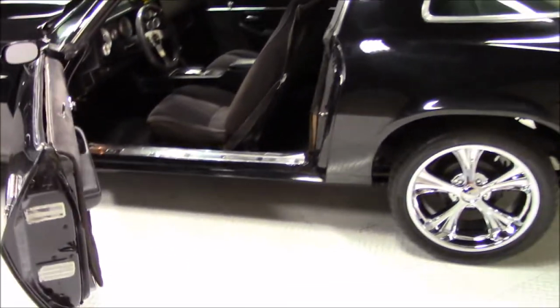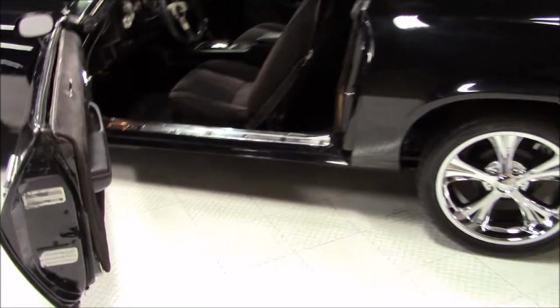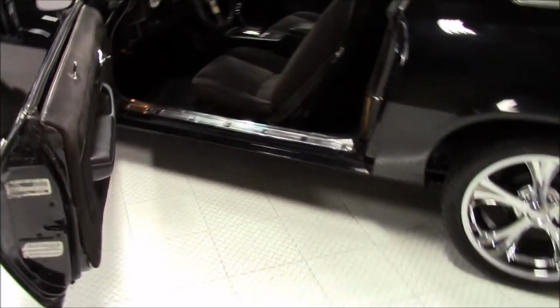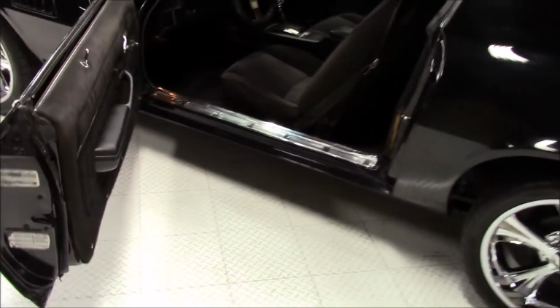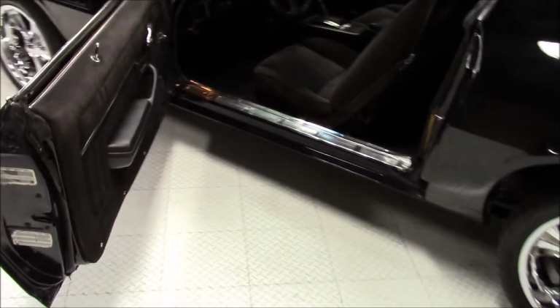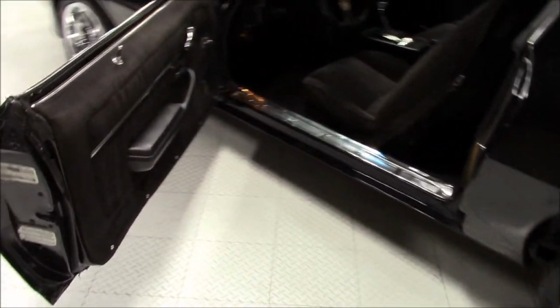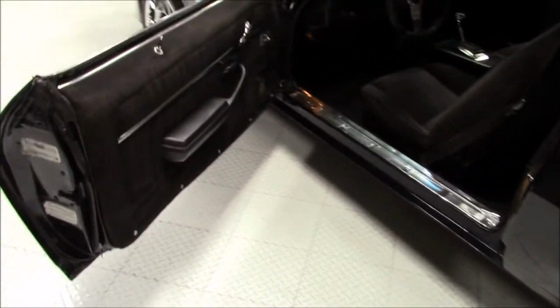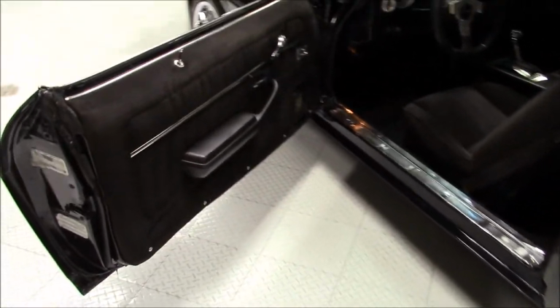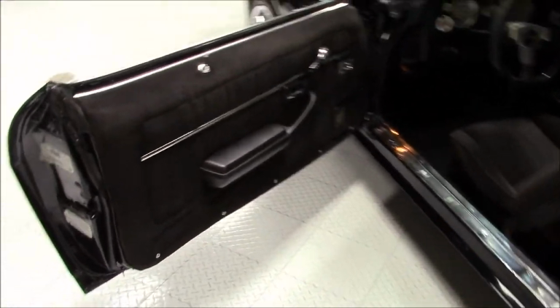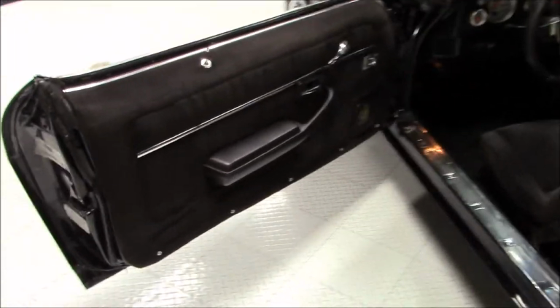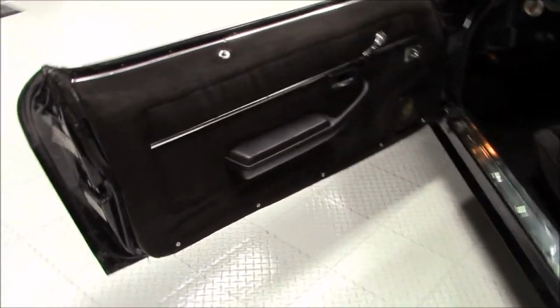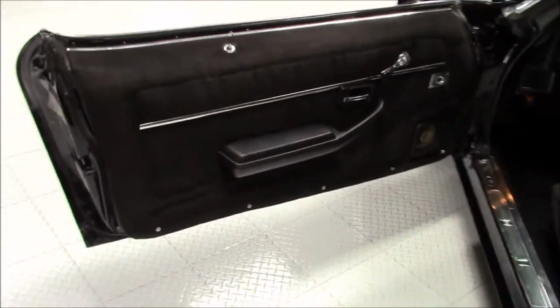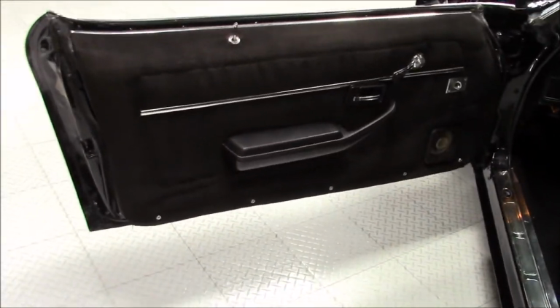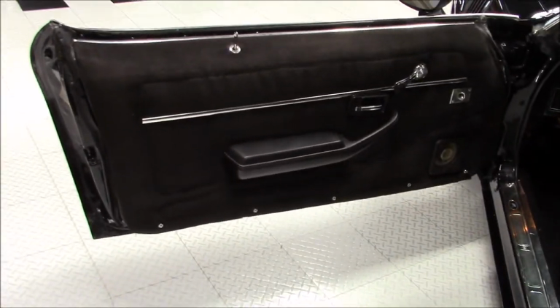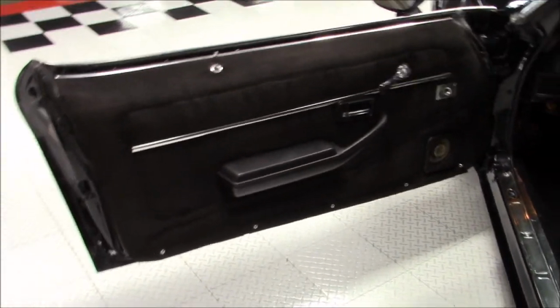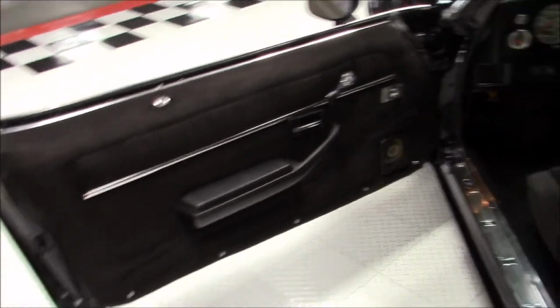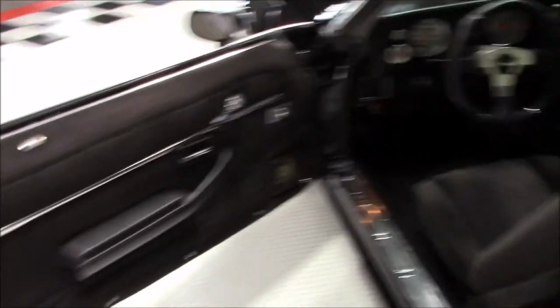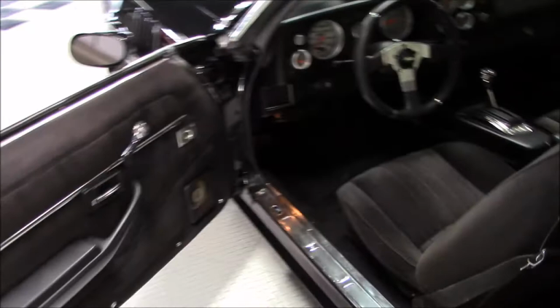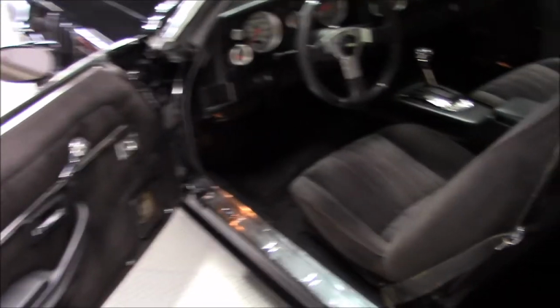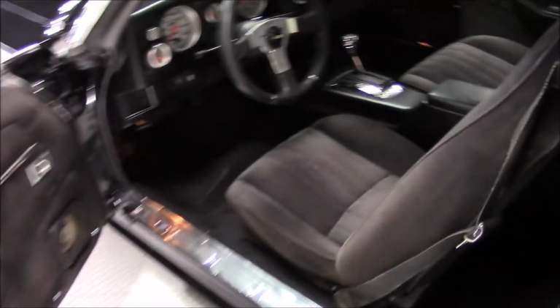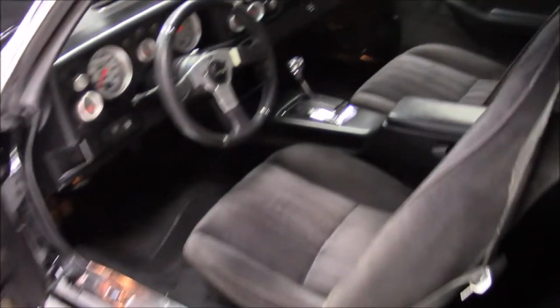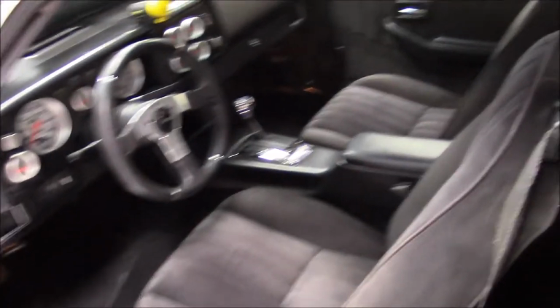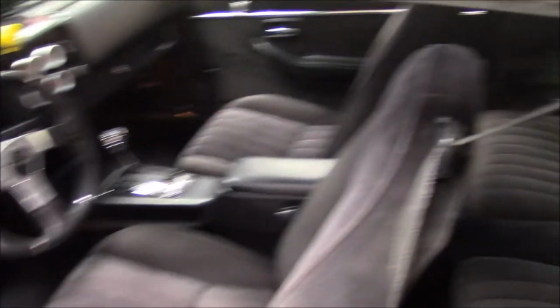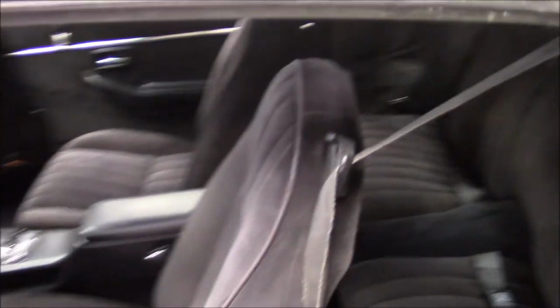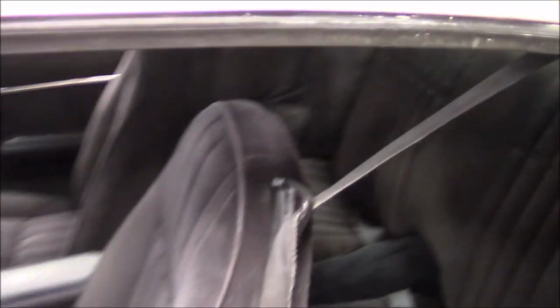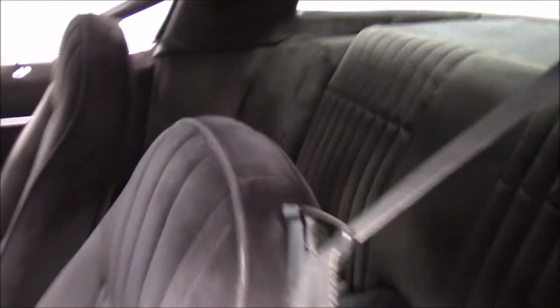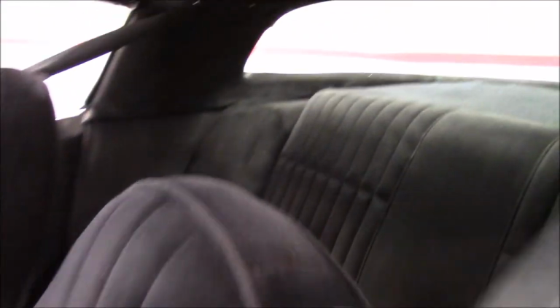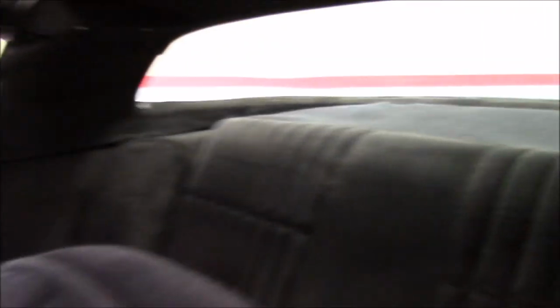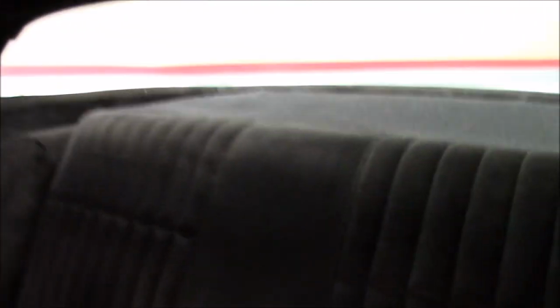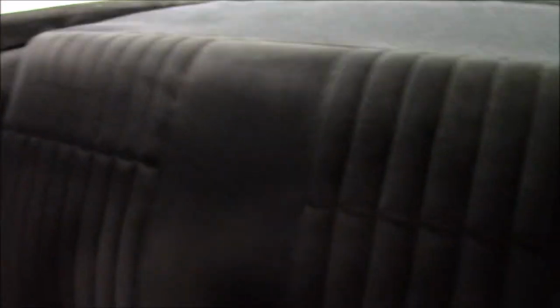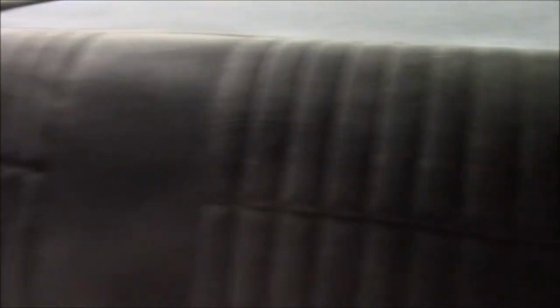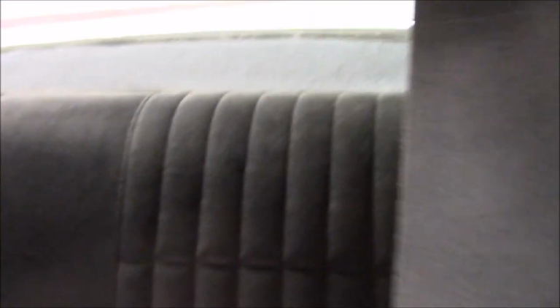The seats and the door panels were done in black cloth and the console and the dash were done in black vinyl. All the factory gauges have been replaced with Auto Meter gauges and a shift light has been added.